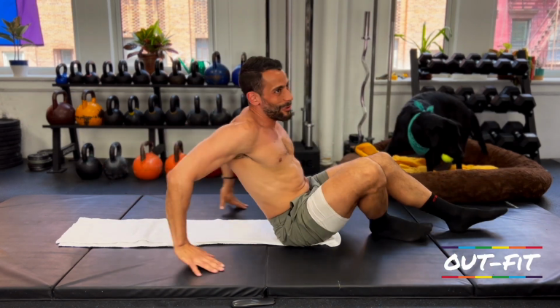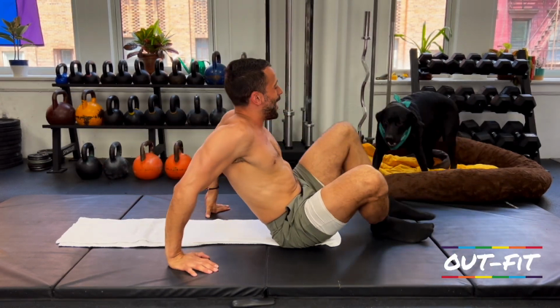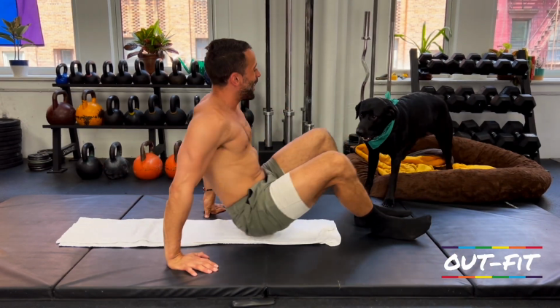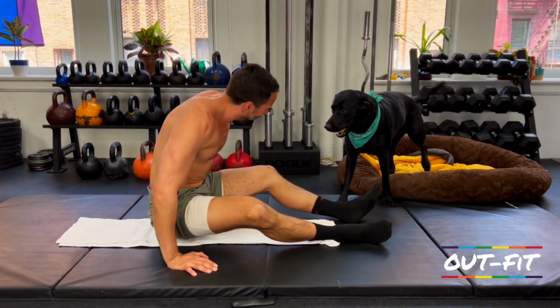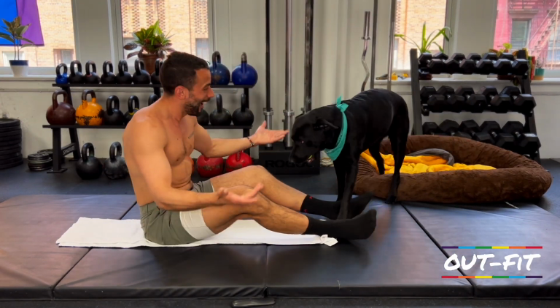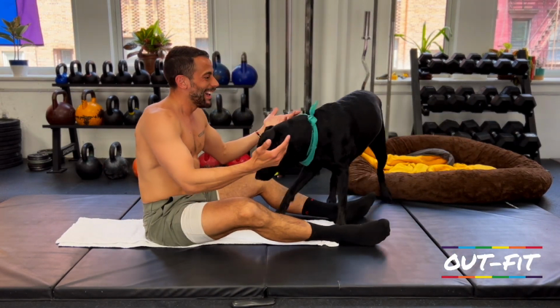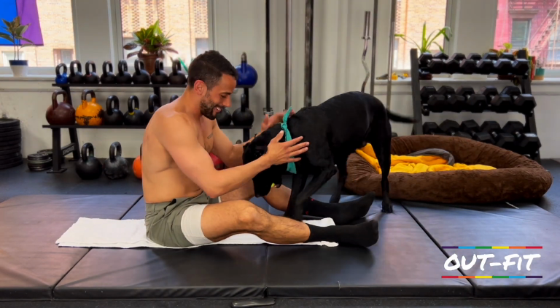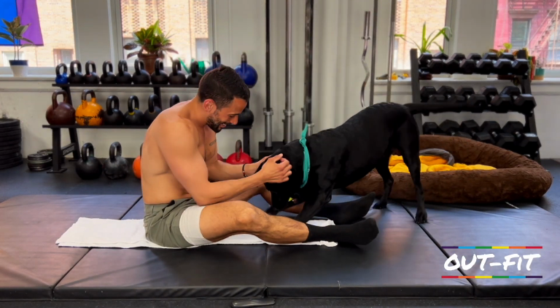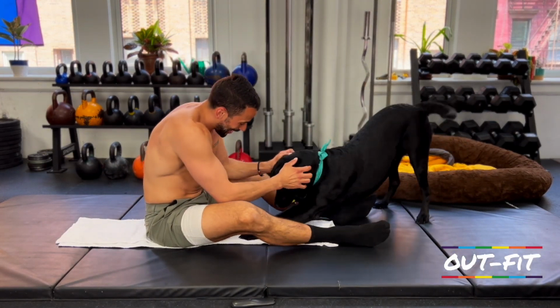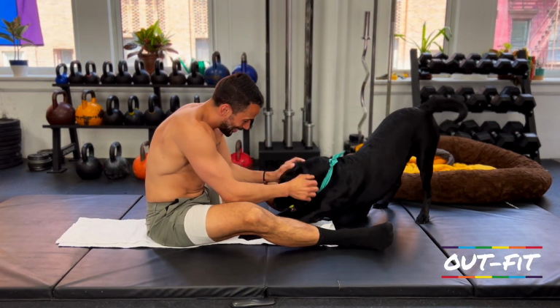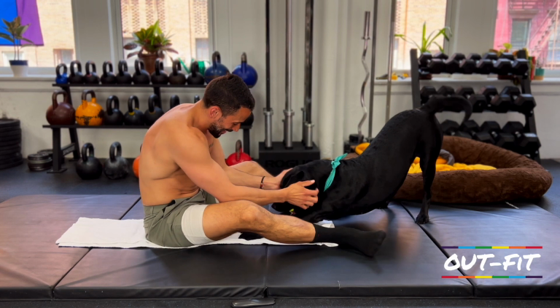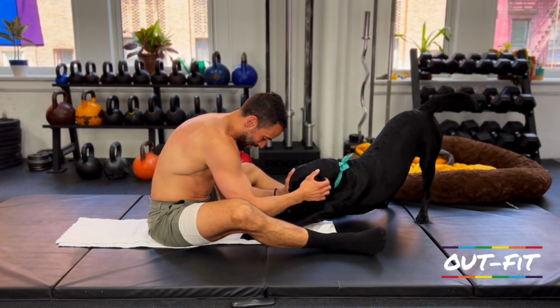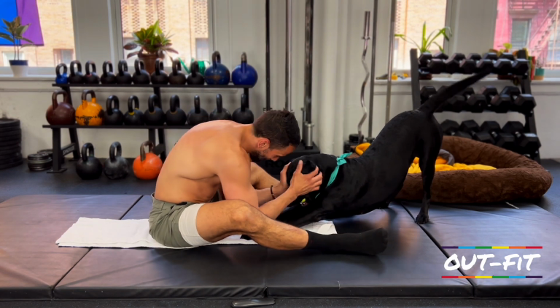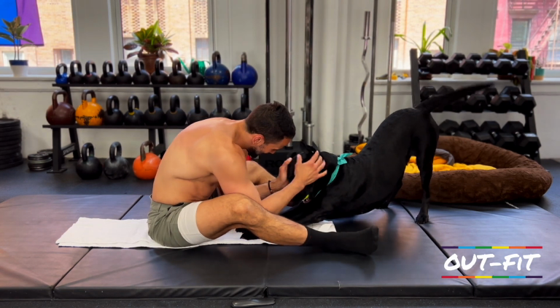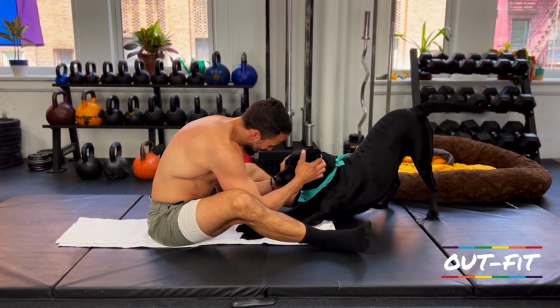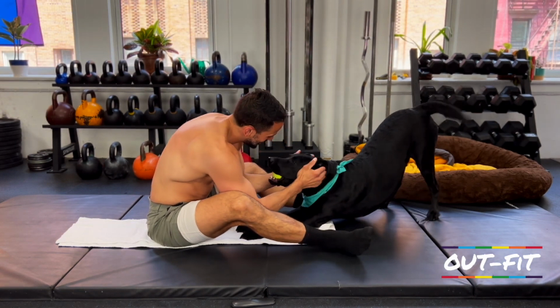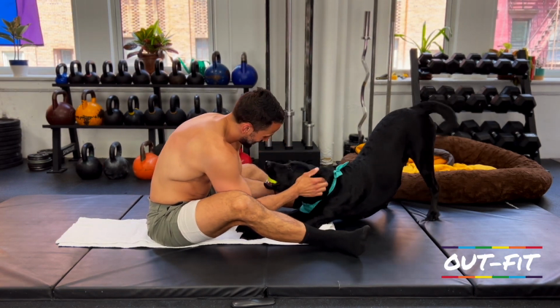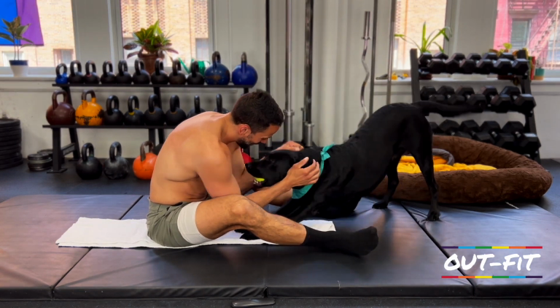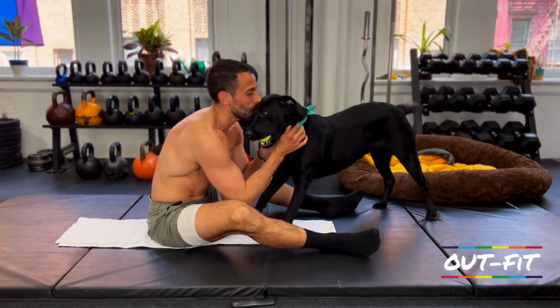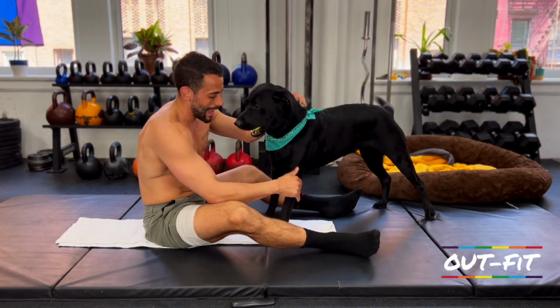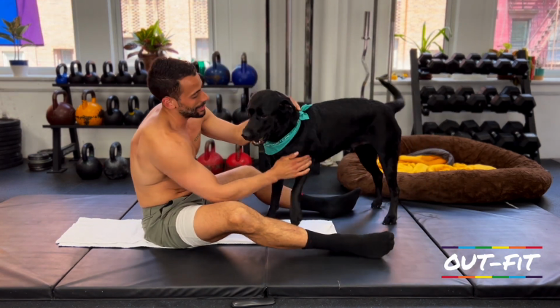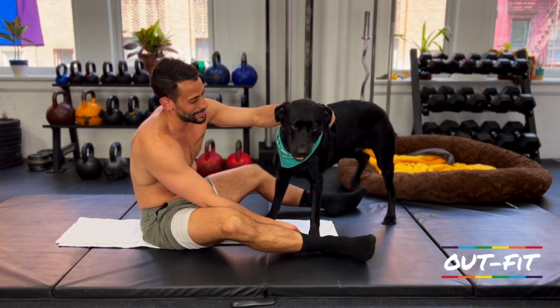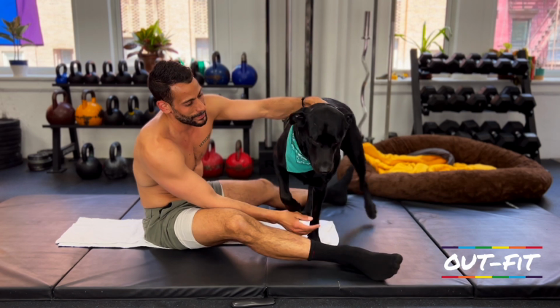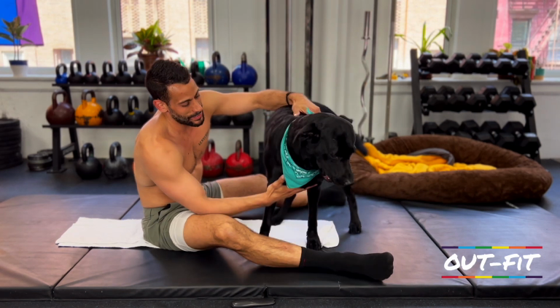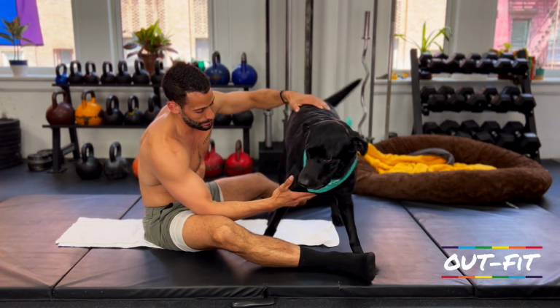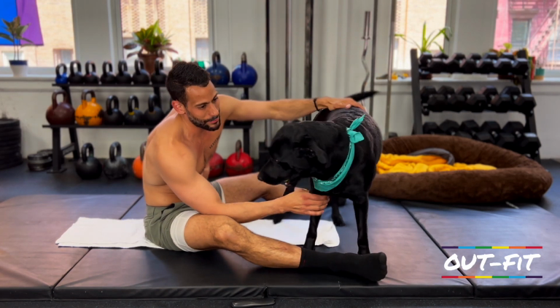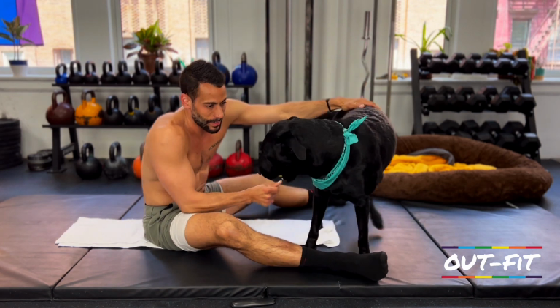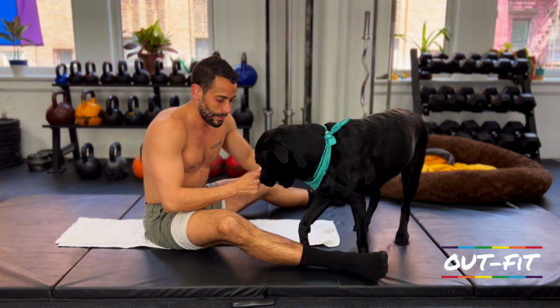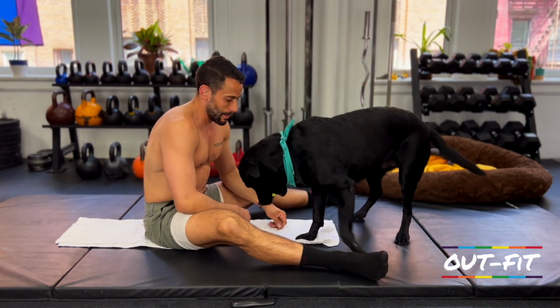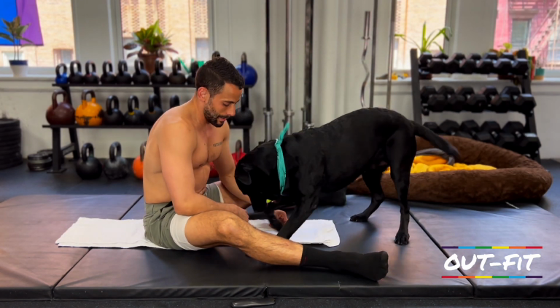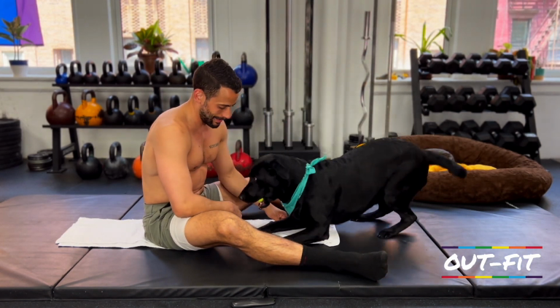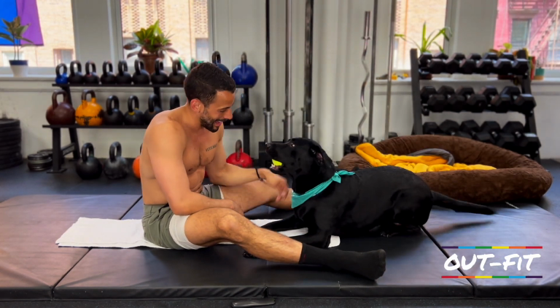Woo! Good girl — thank you for waiting so patiently, Brooklyn.